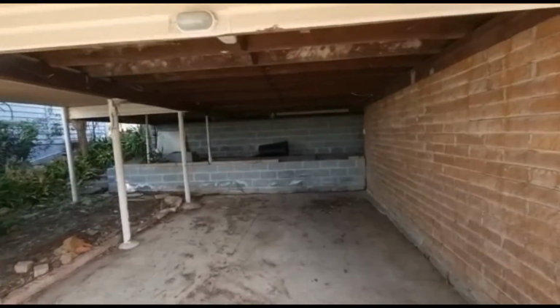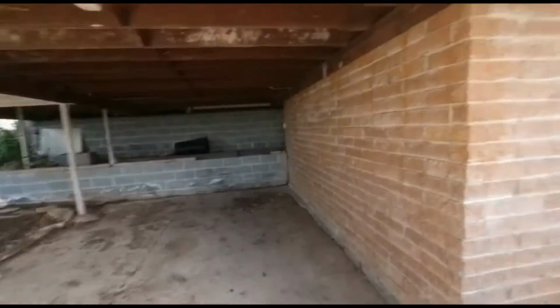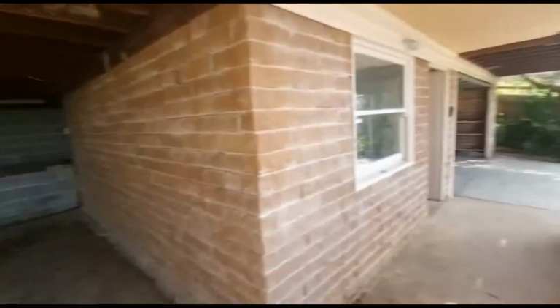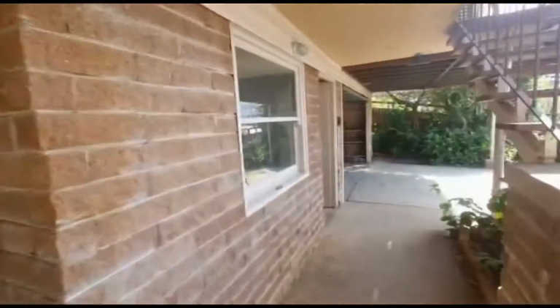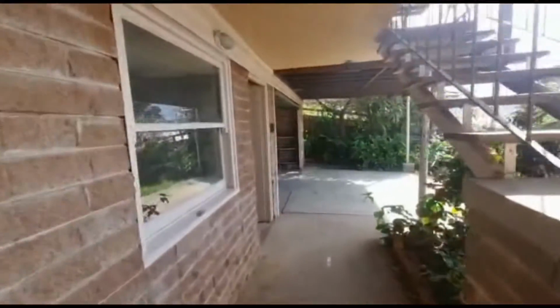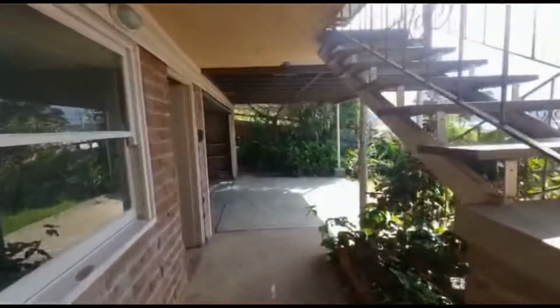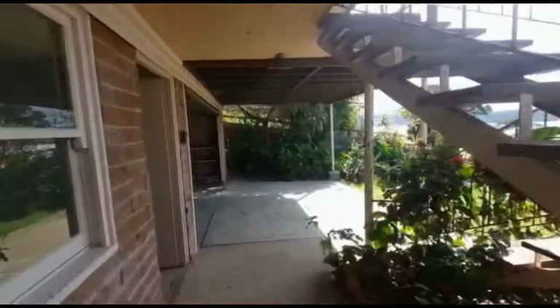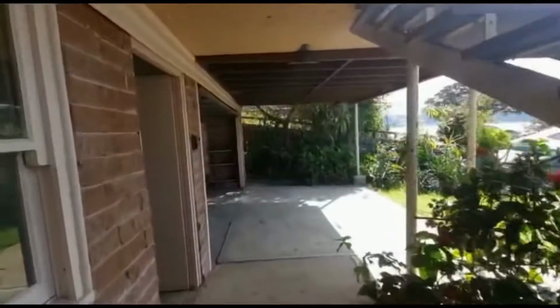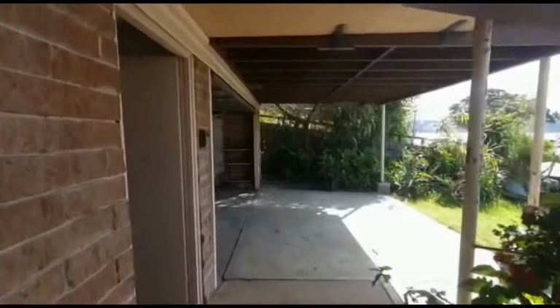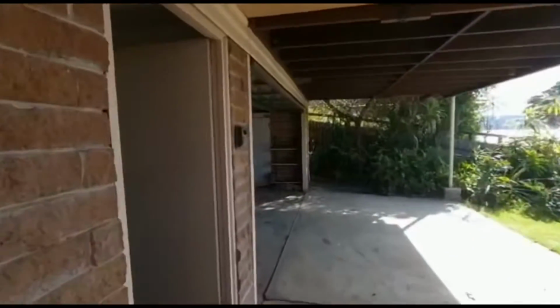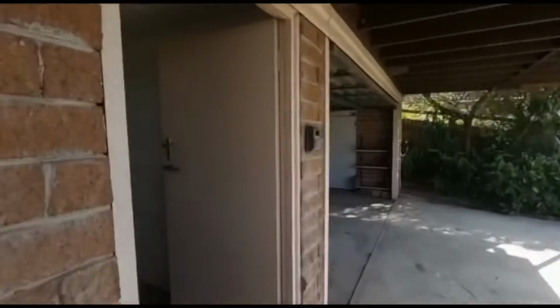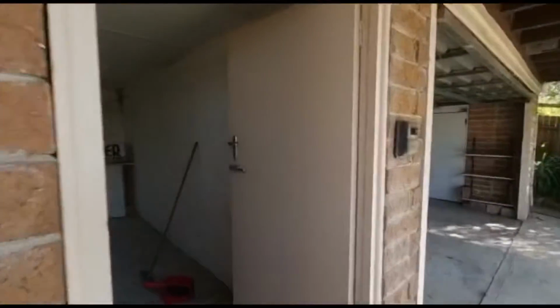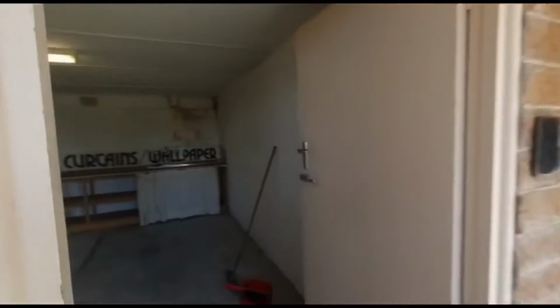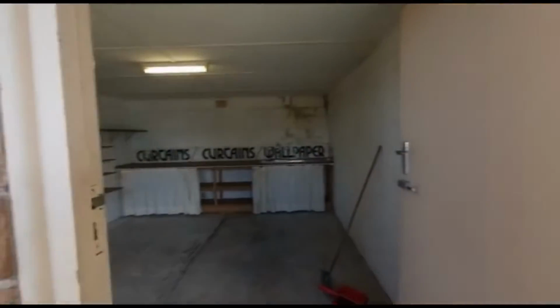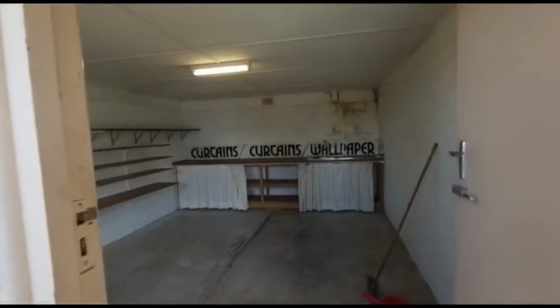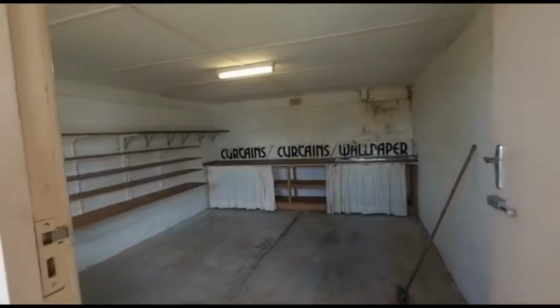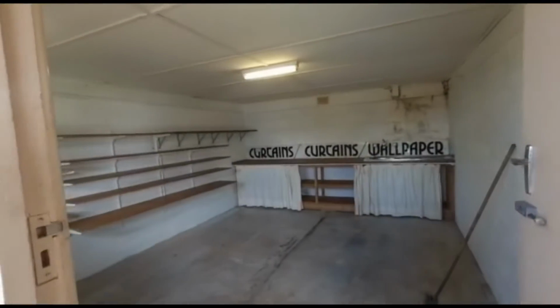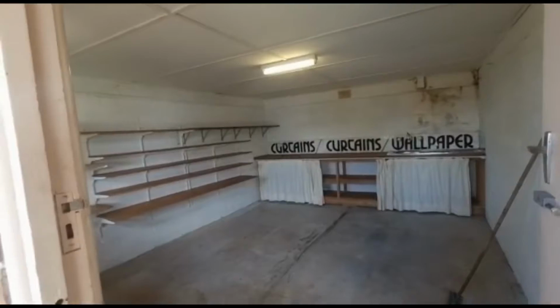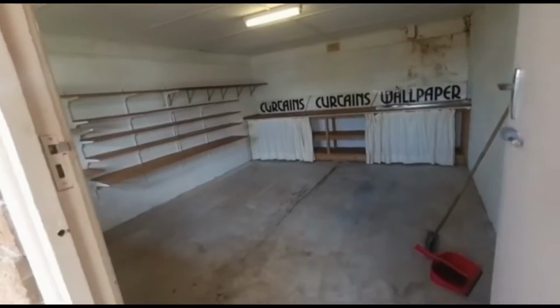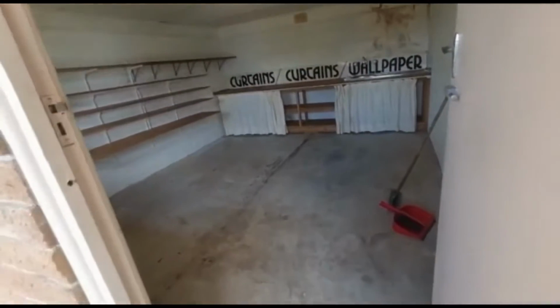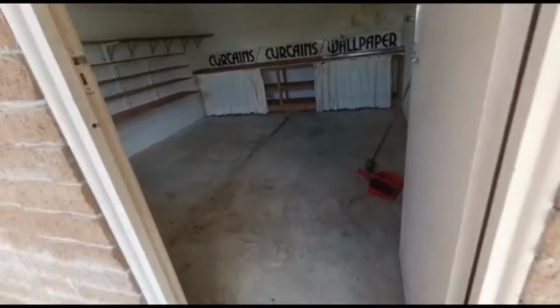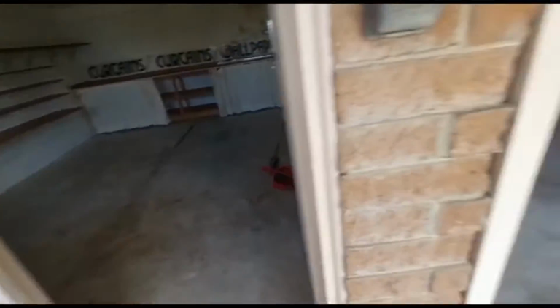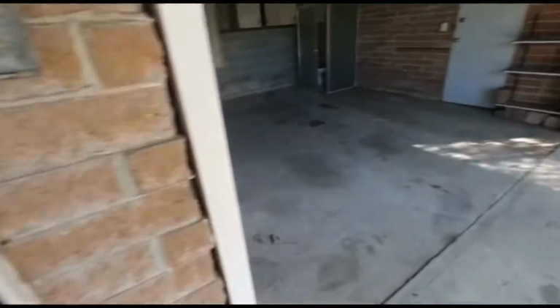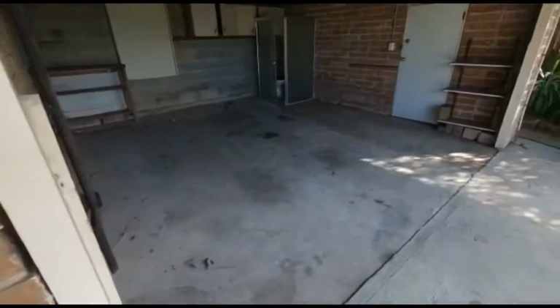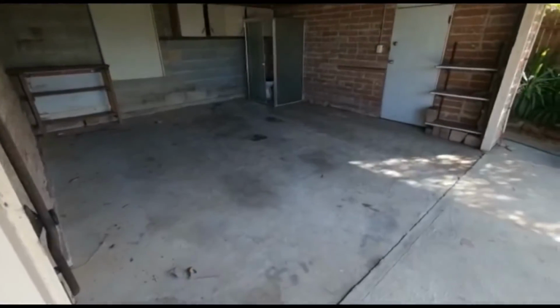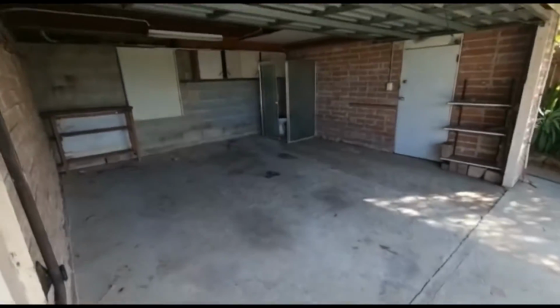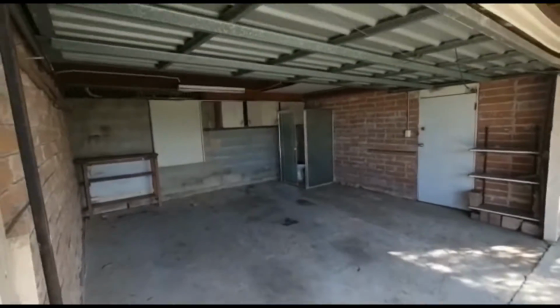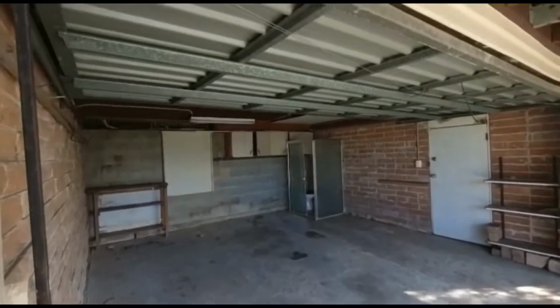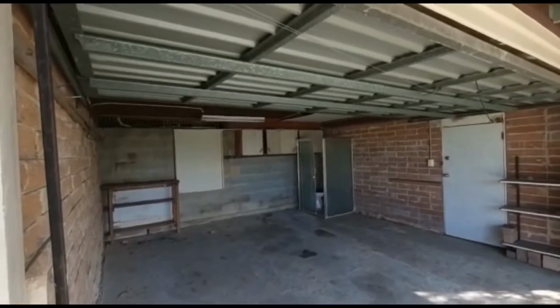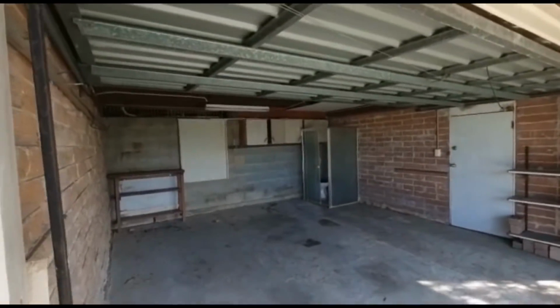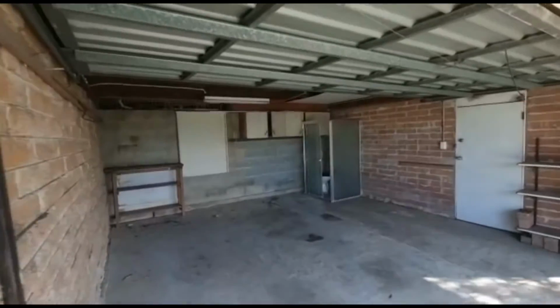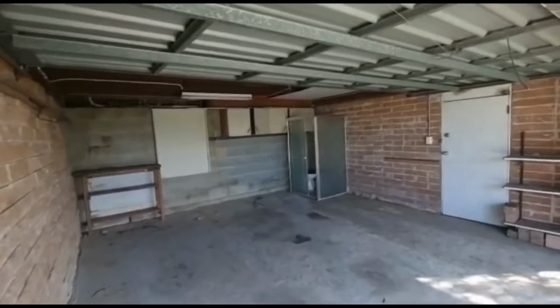Carport here. Good size storage room. Double garage. Toilet in the back corner.